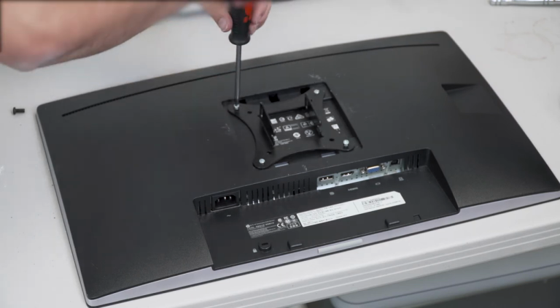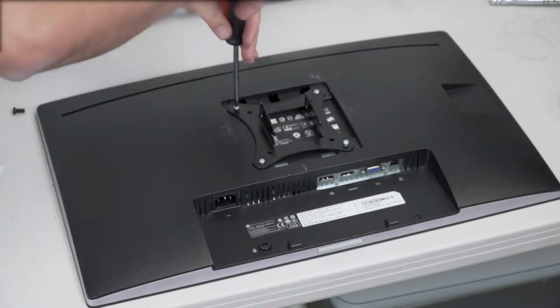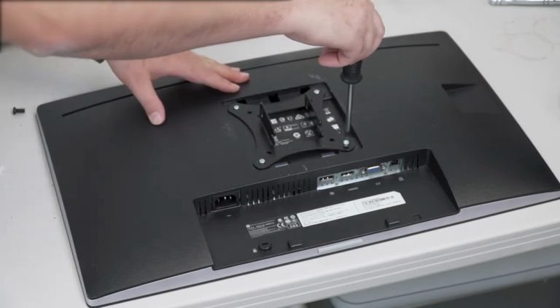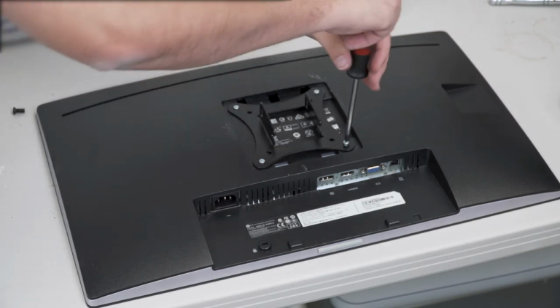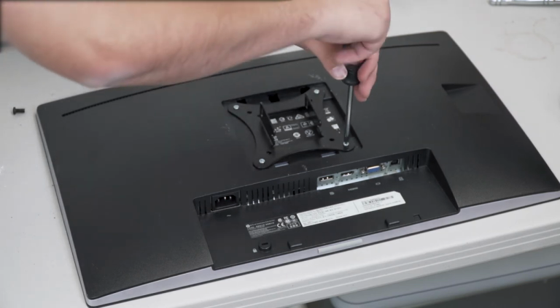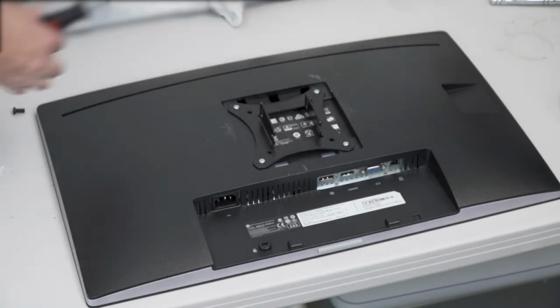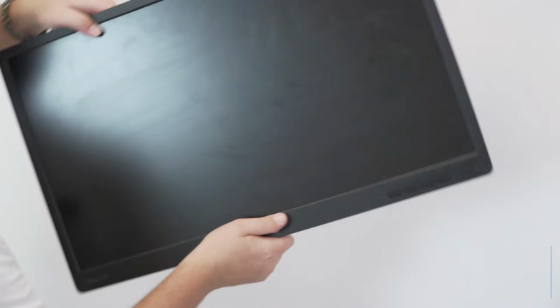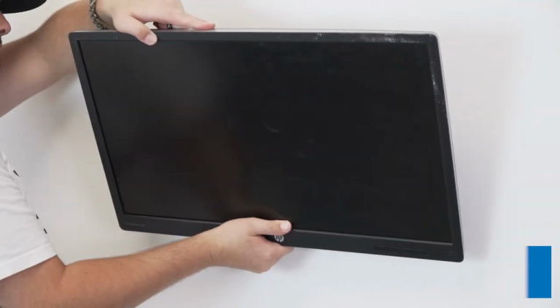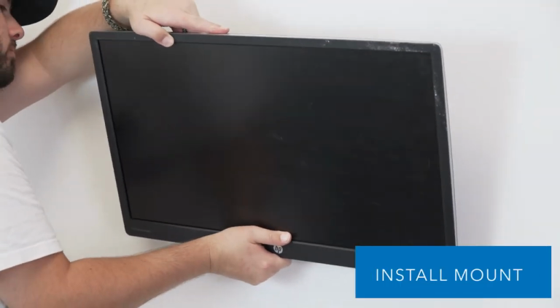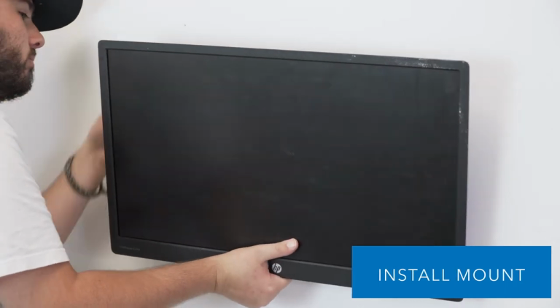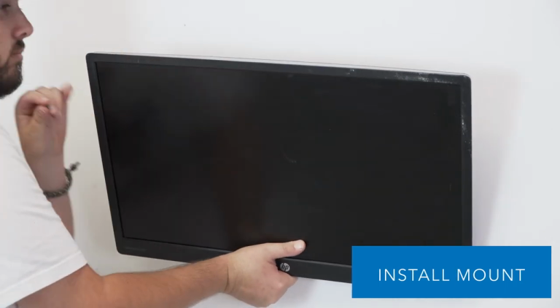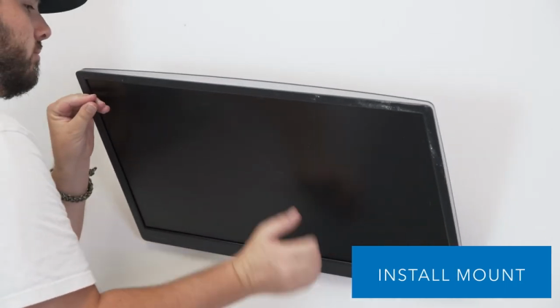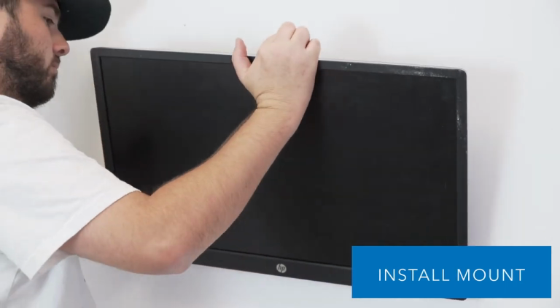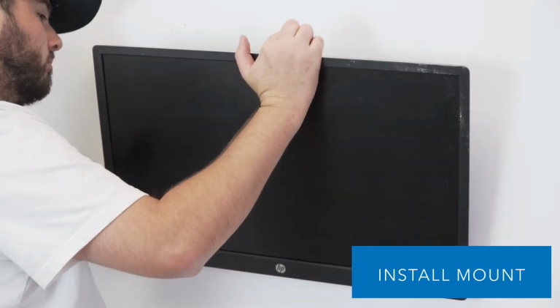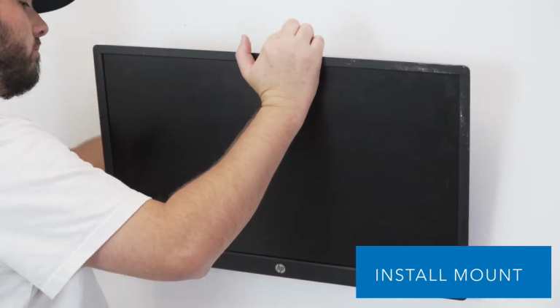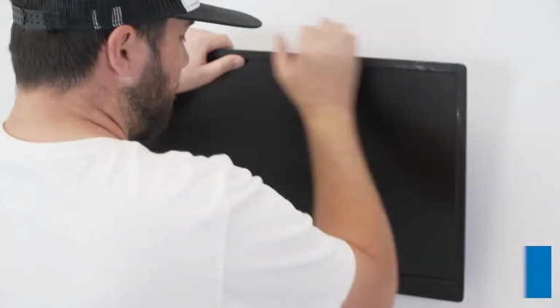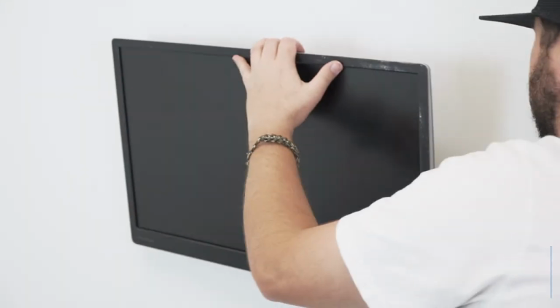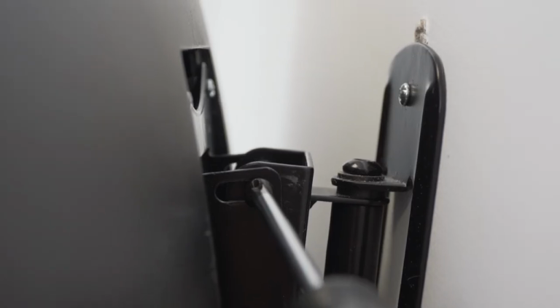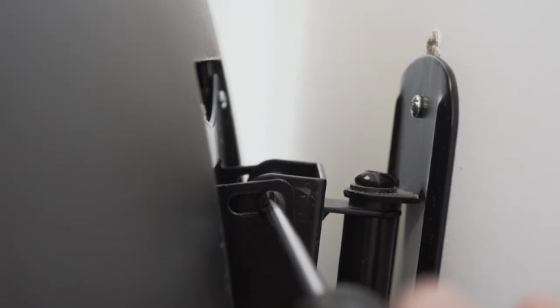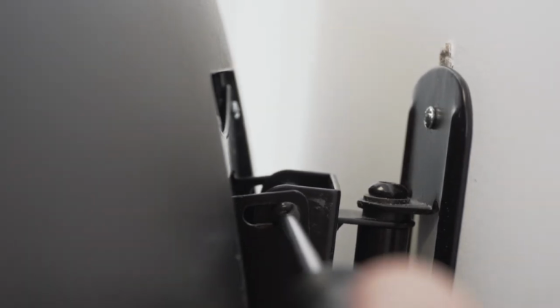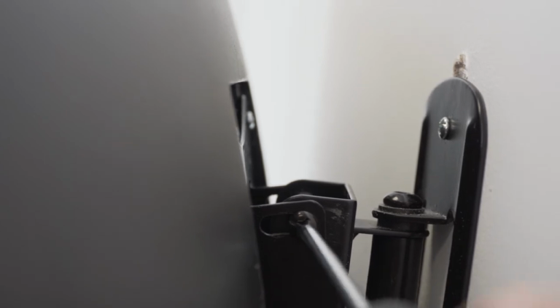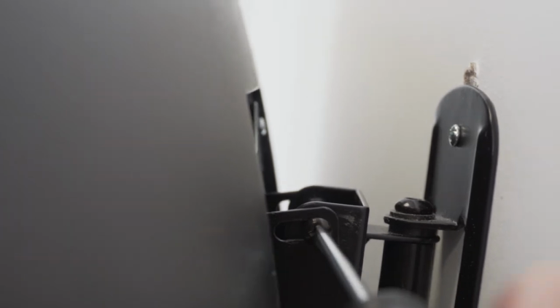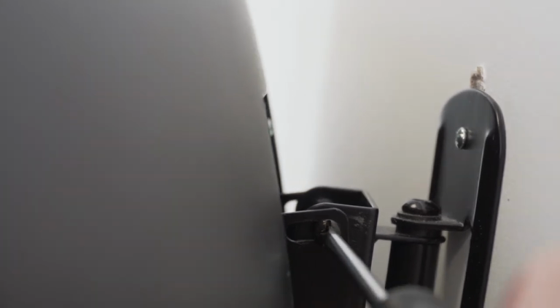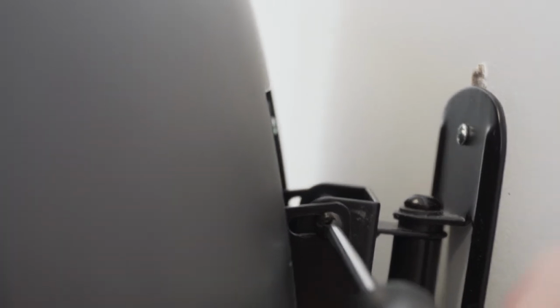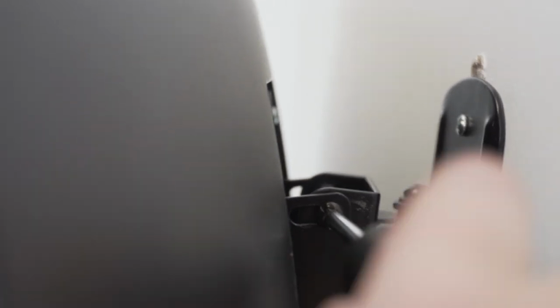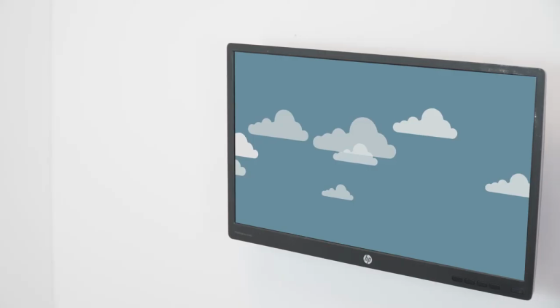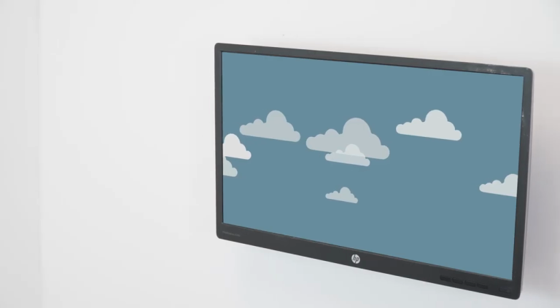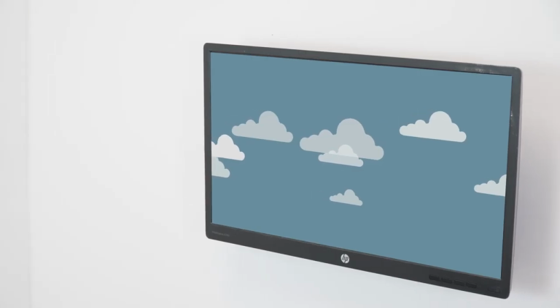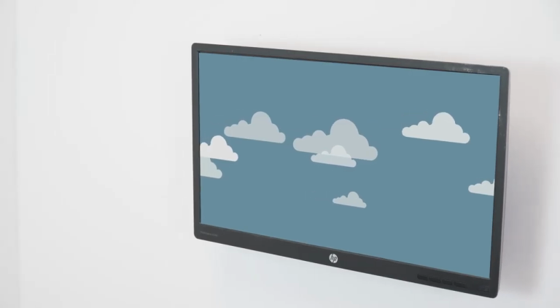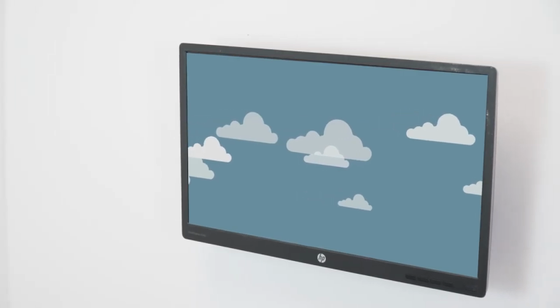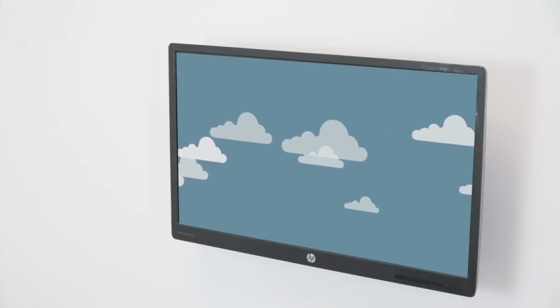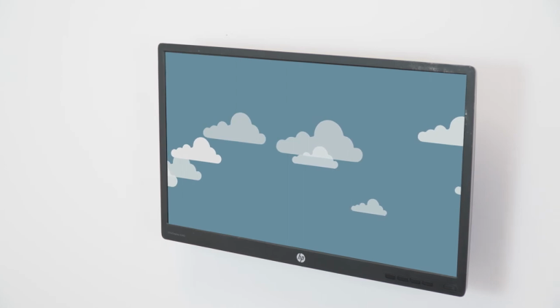Once installed, take your monitor and place it back onto the wall and install the safety screws. And there you have it — you've installed our small TV wall mount with quick release.